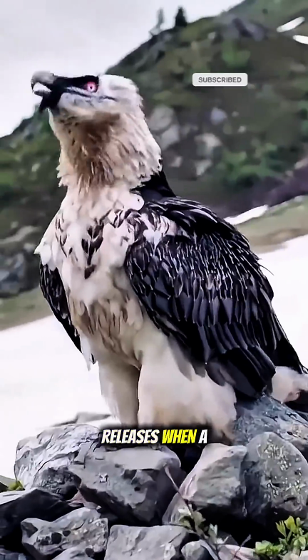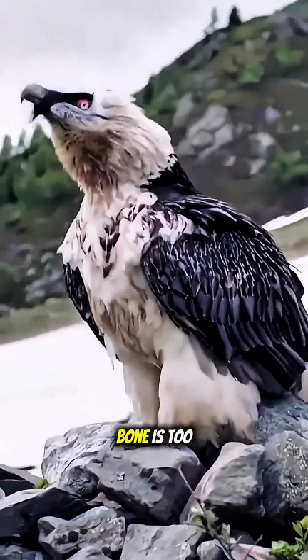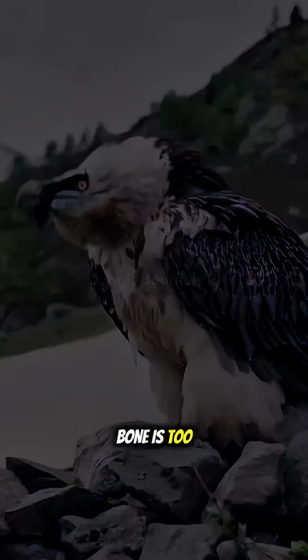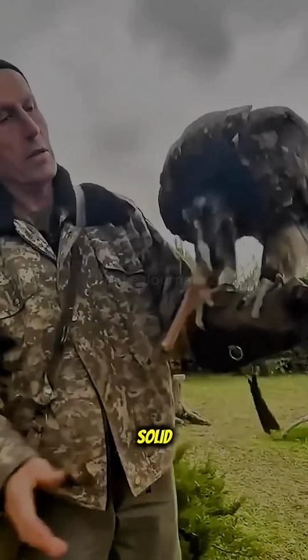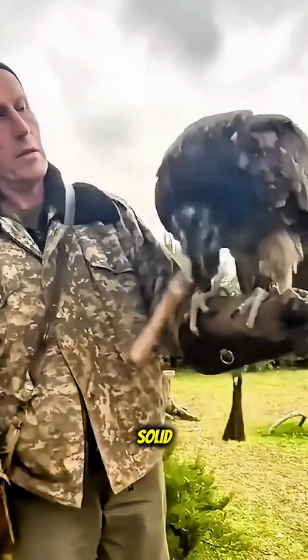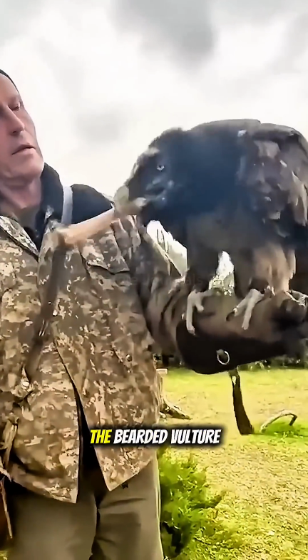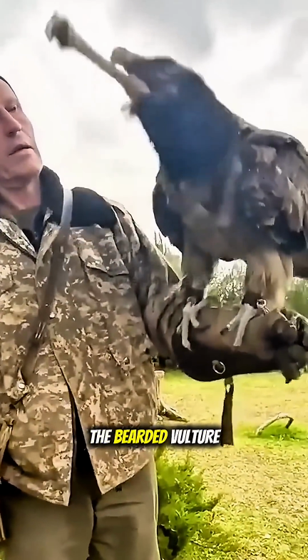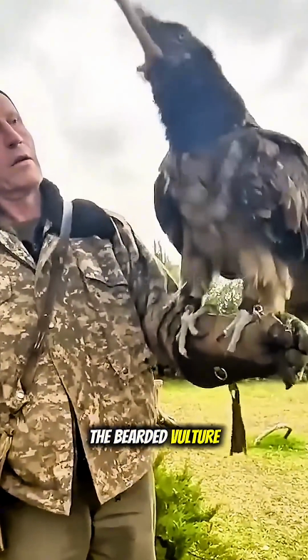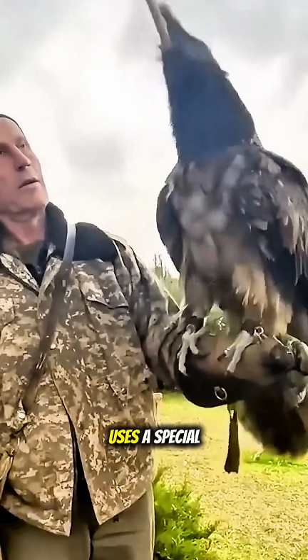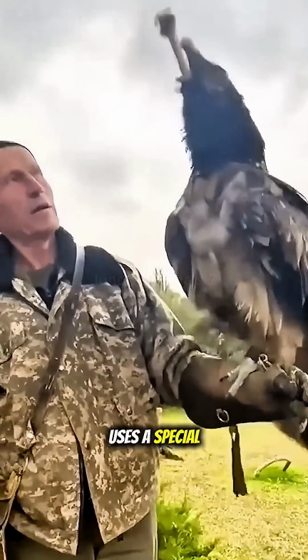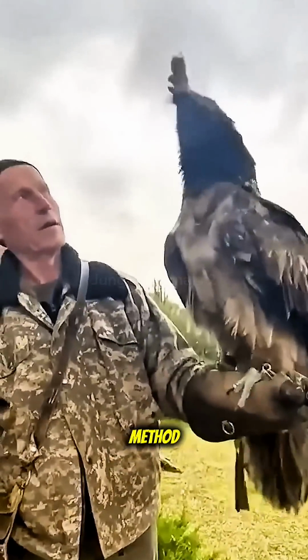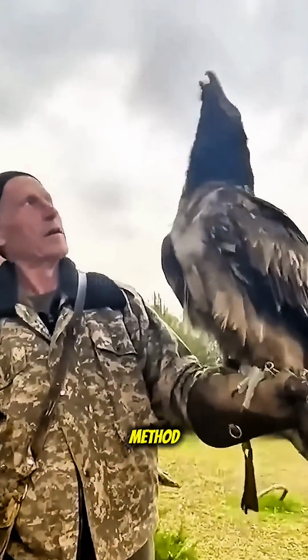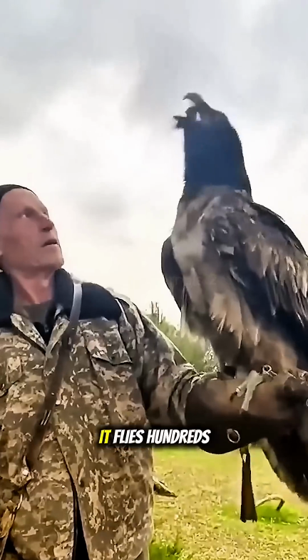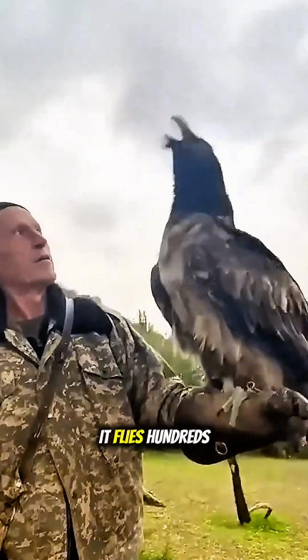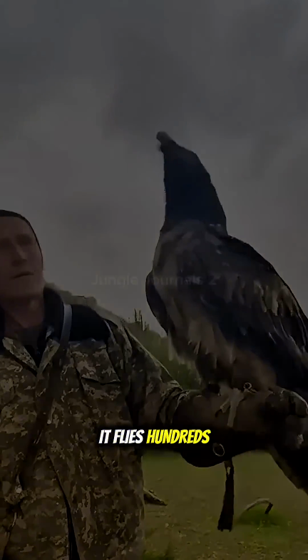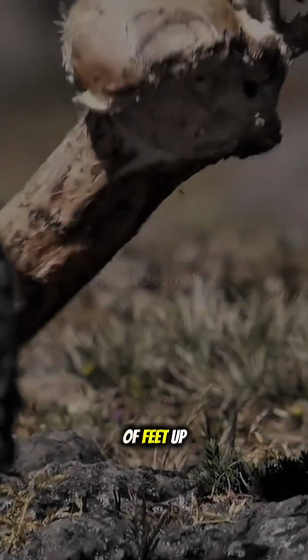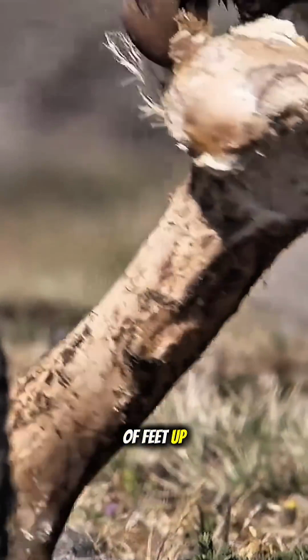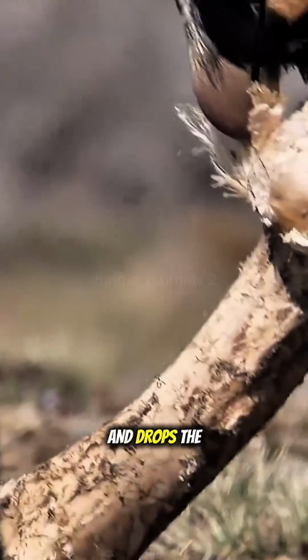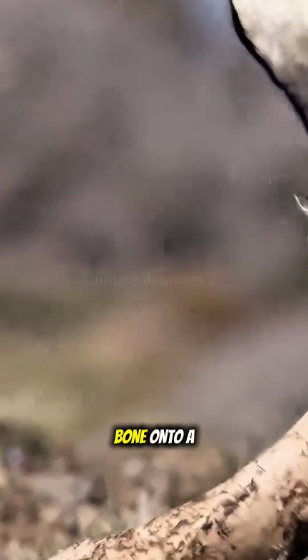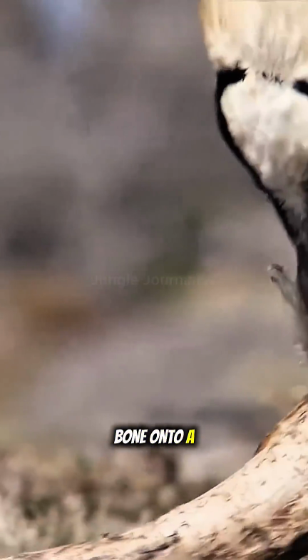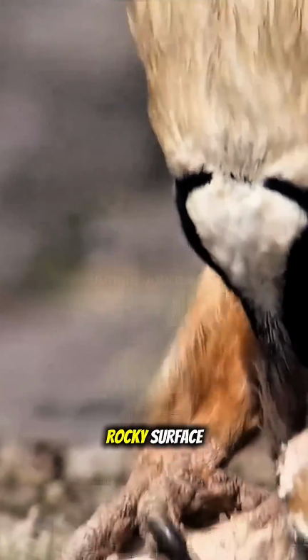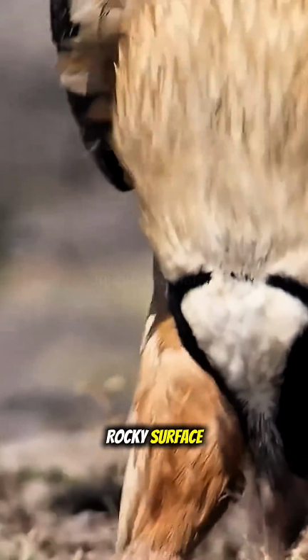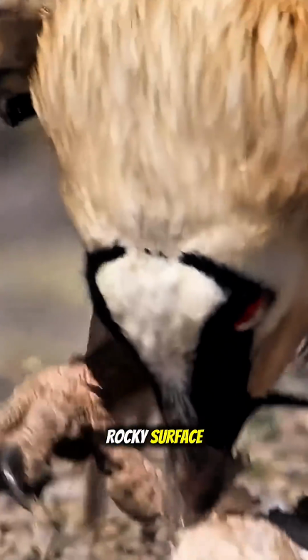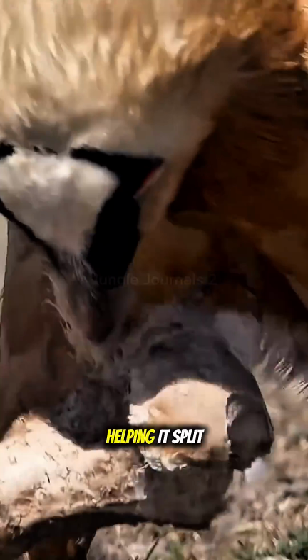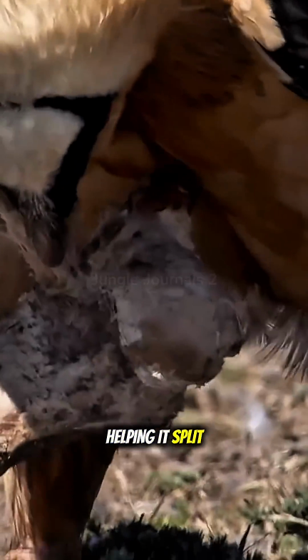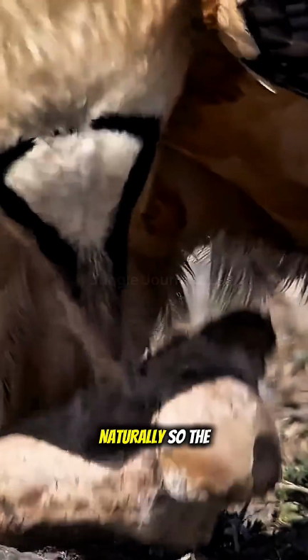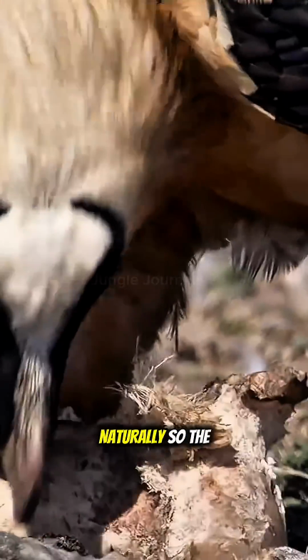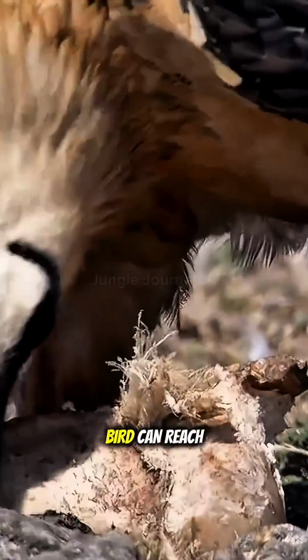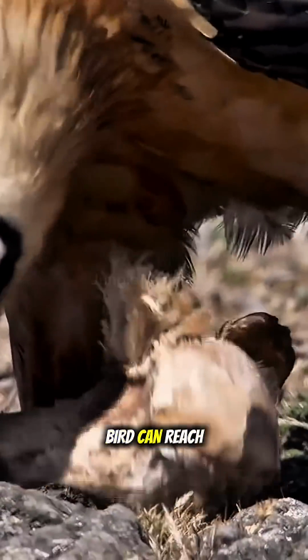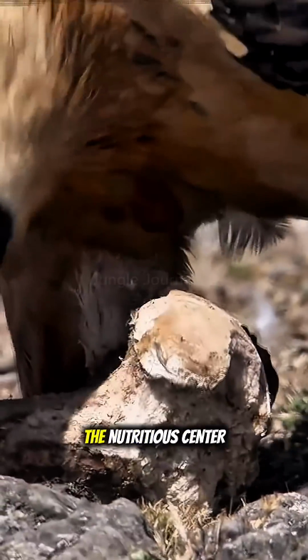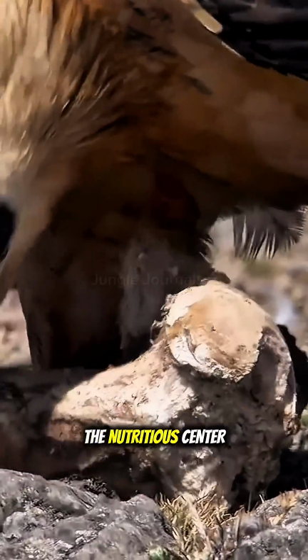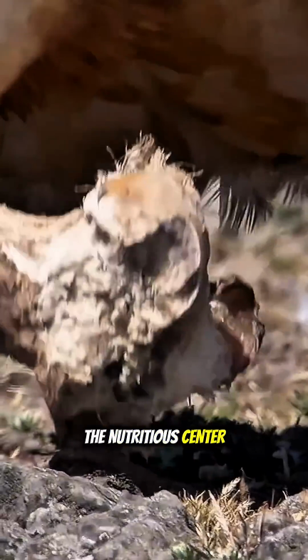When a bone is too solid, the bearded vulture uses a special method. It flies hundreds of feet up and drops the bone onto a rocky surface, helping it split naturally so the bird can reach the nutrition center.